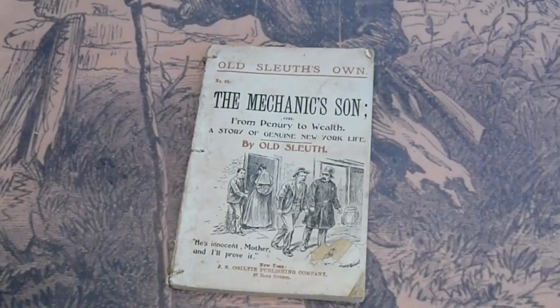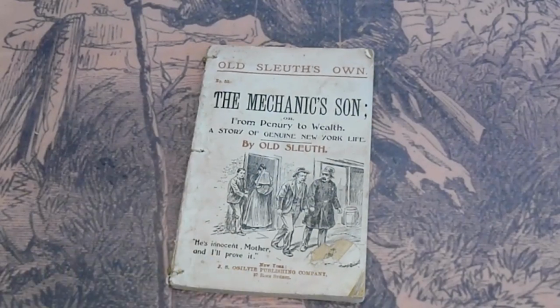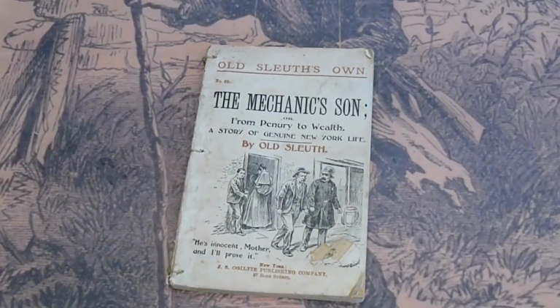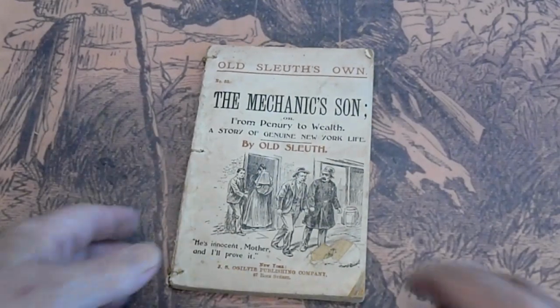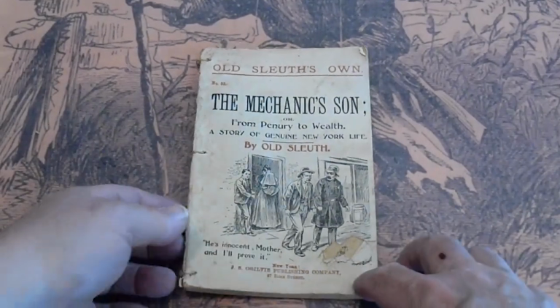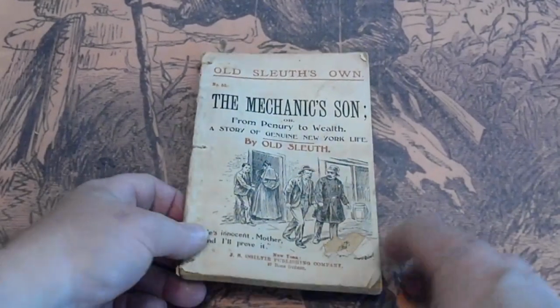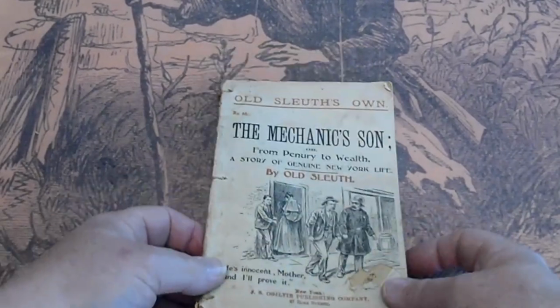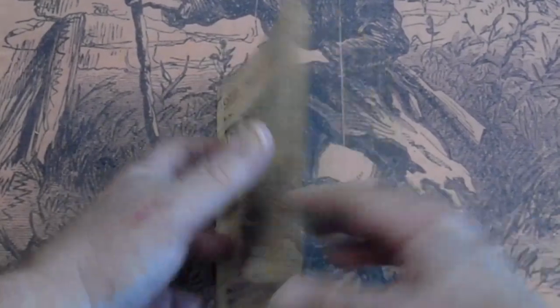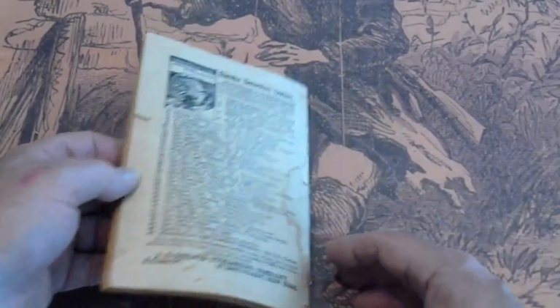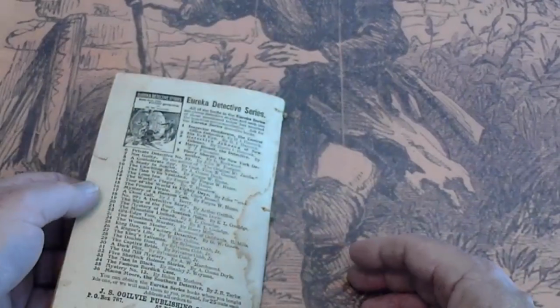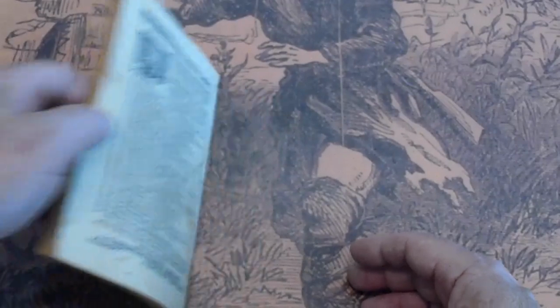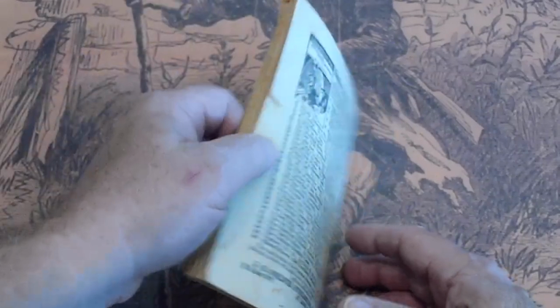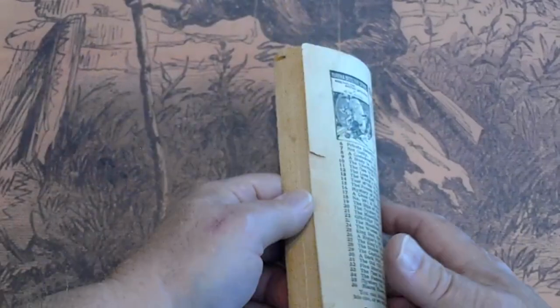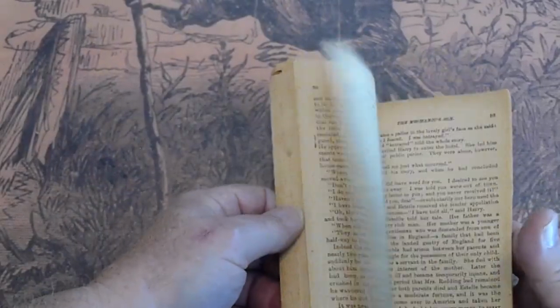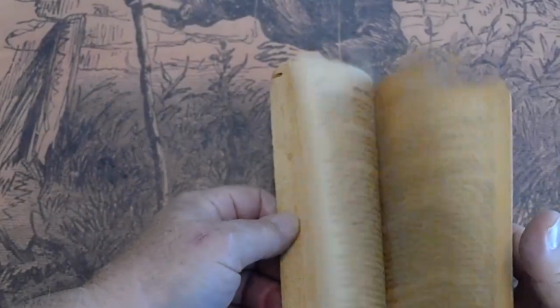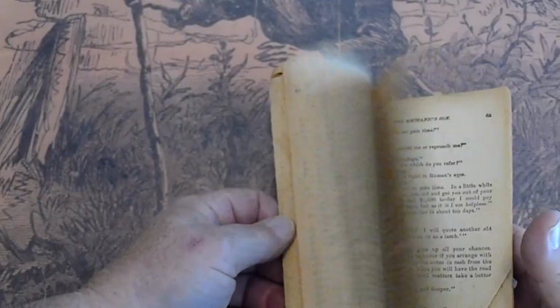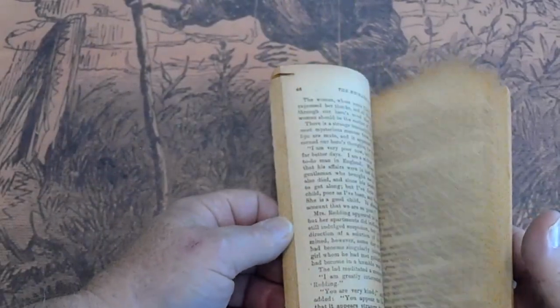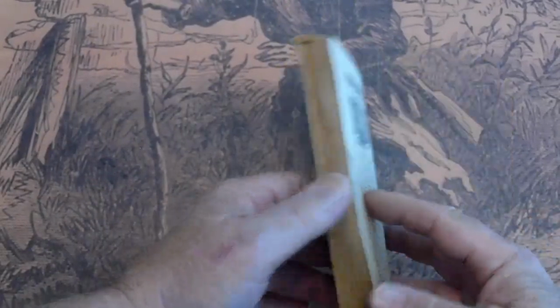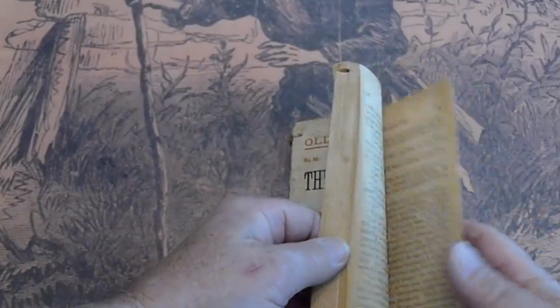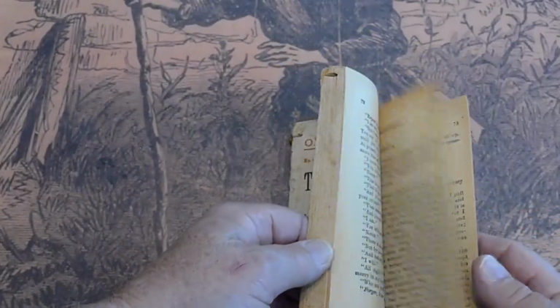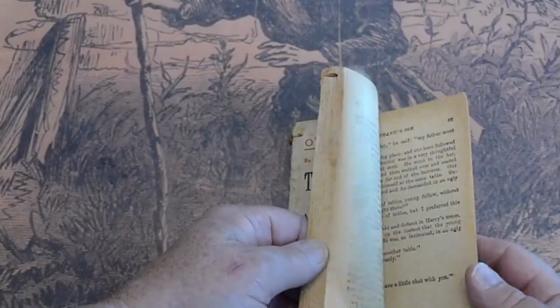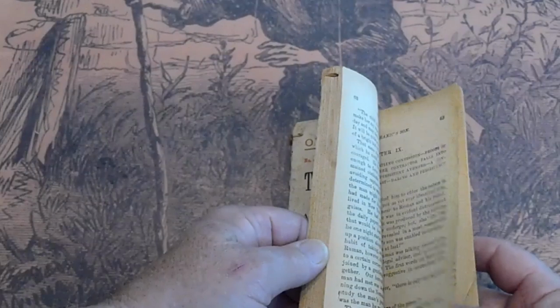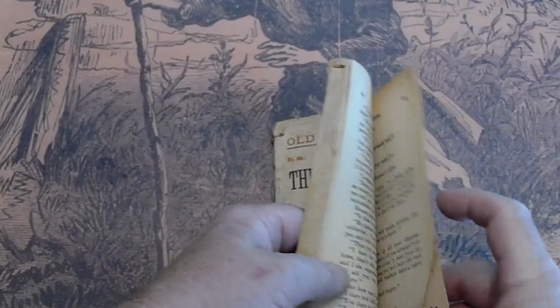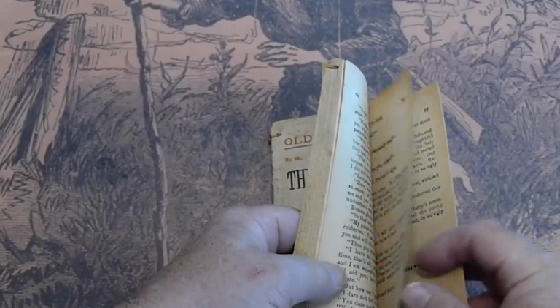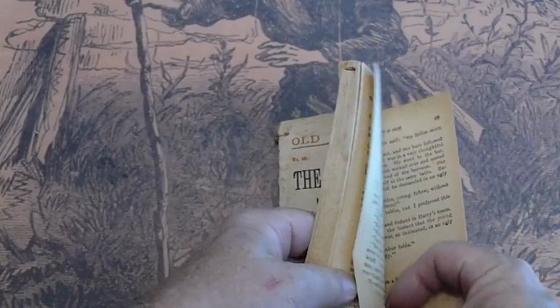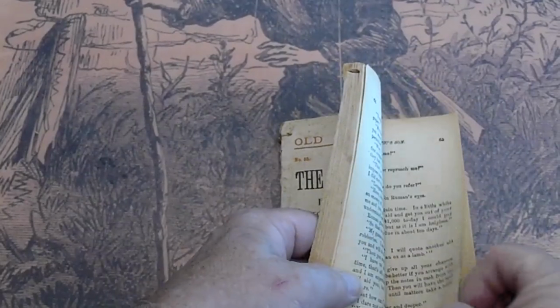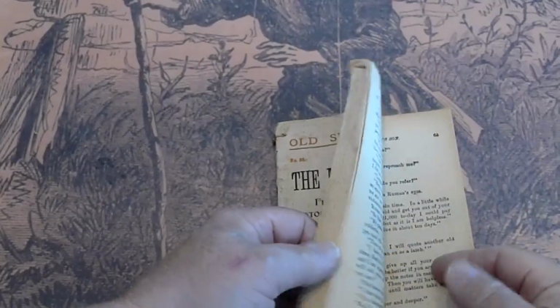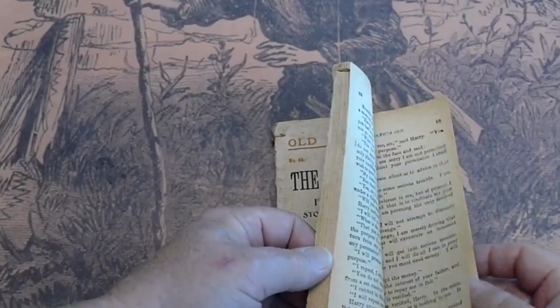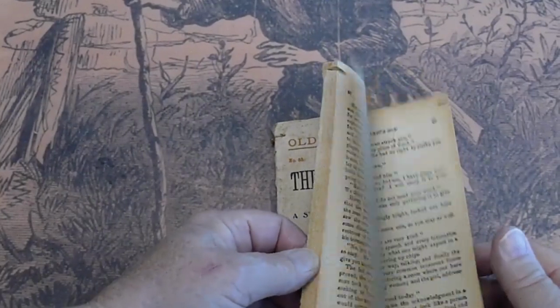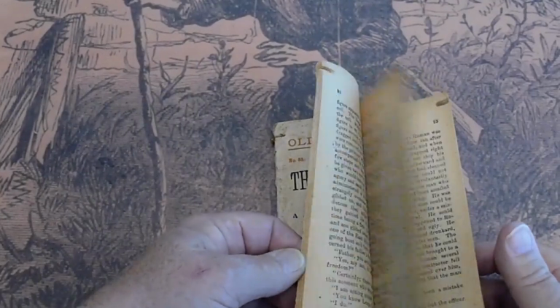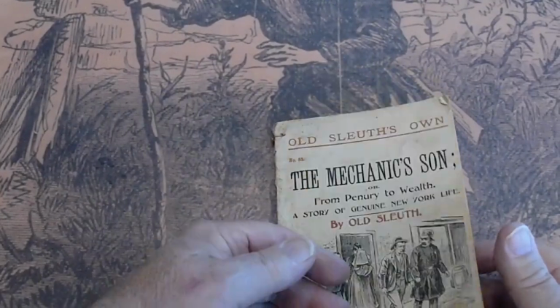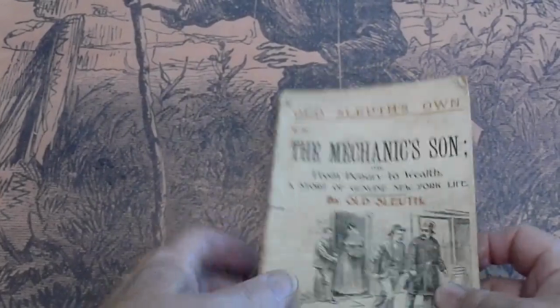Old Sluice Own number 53, Merchant's Son. We have probably 40 to 50 of these listed on the website. This just happened to be in that box we opened up. Pages are cream.